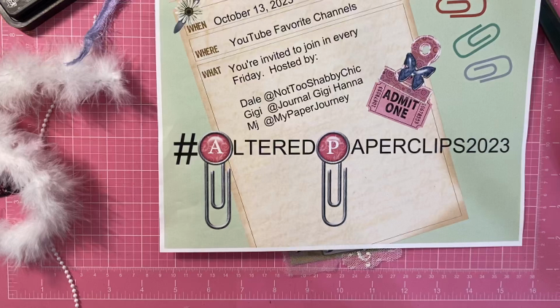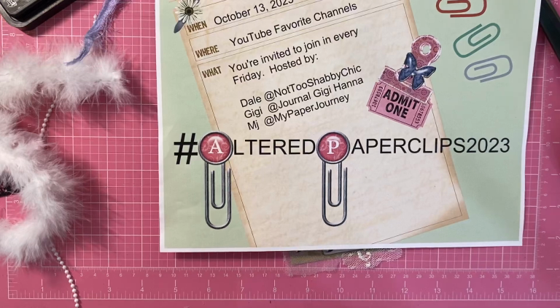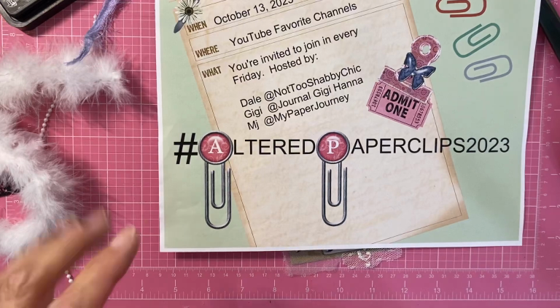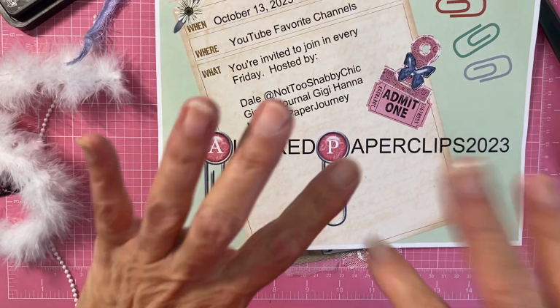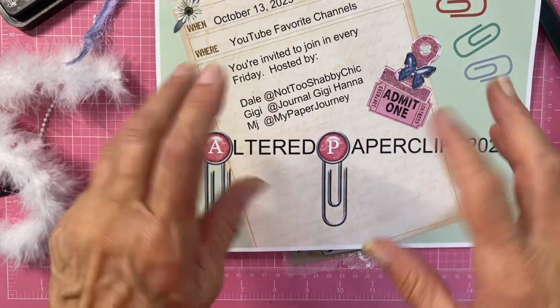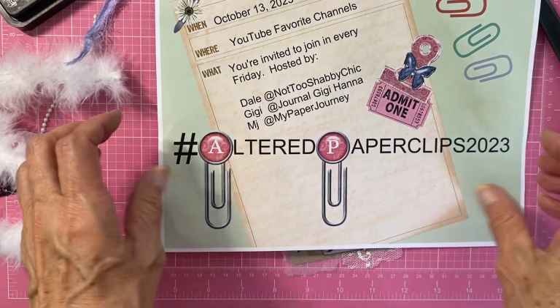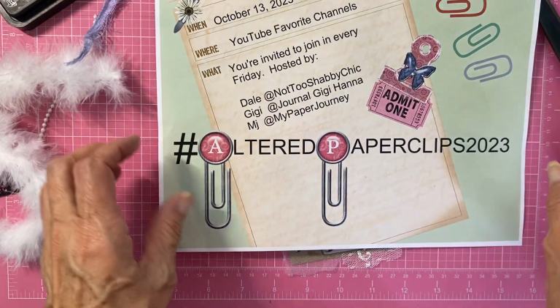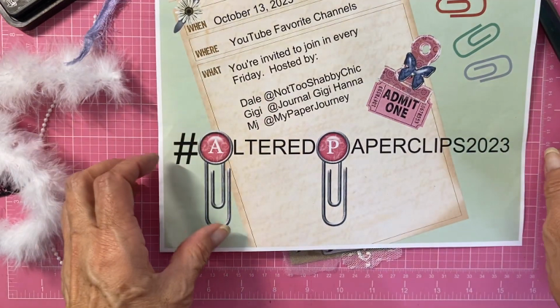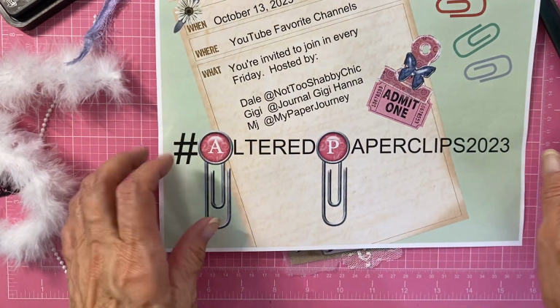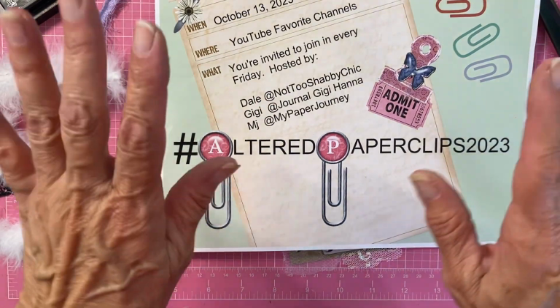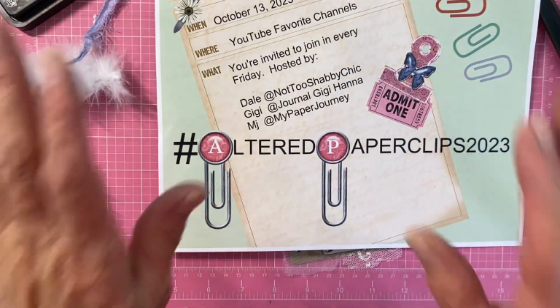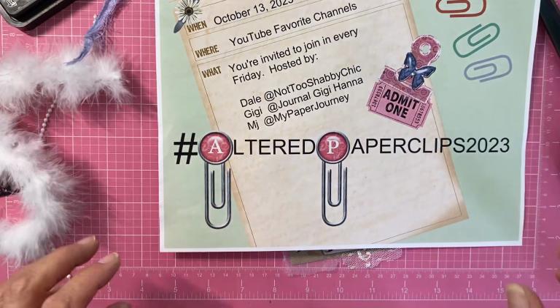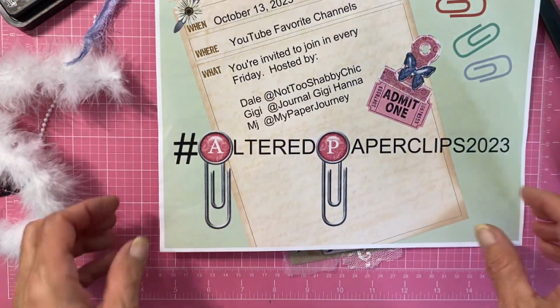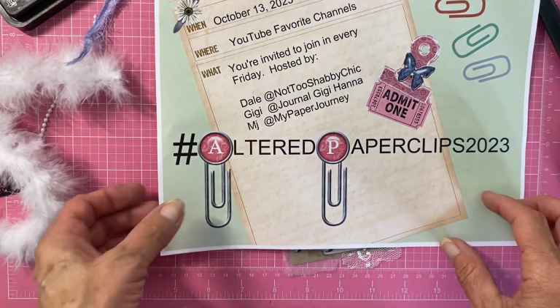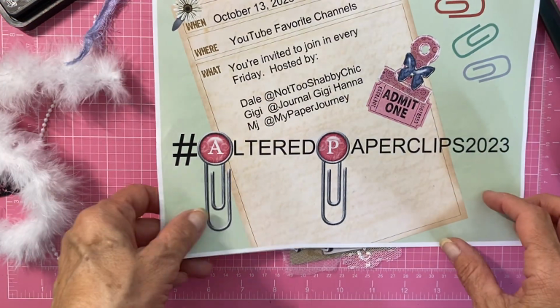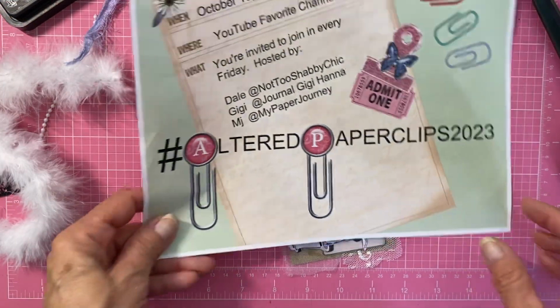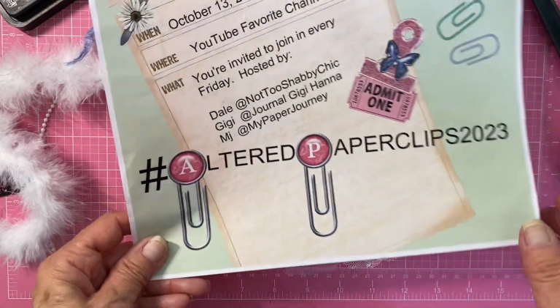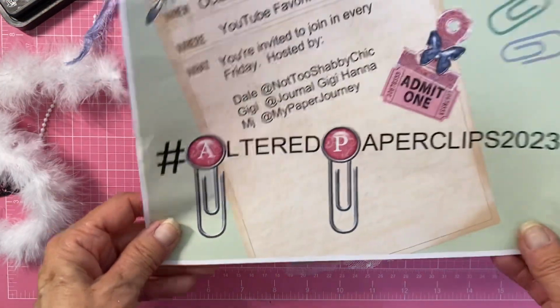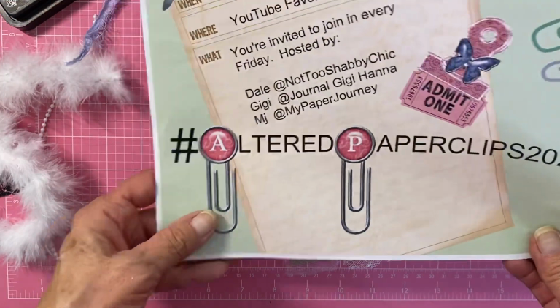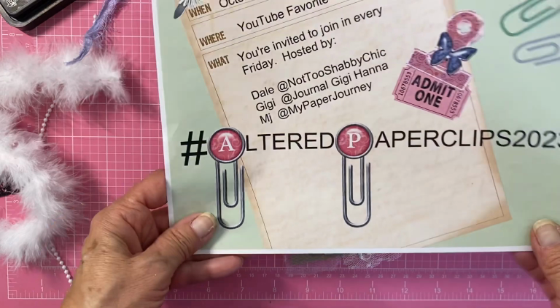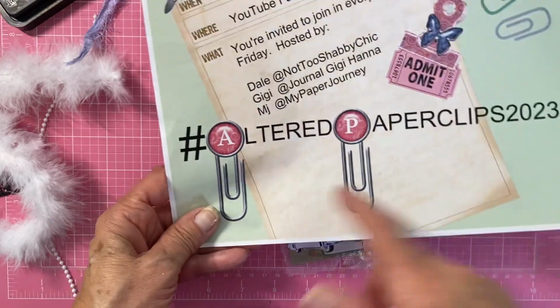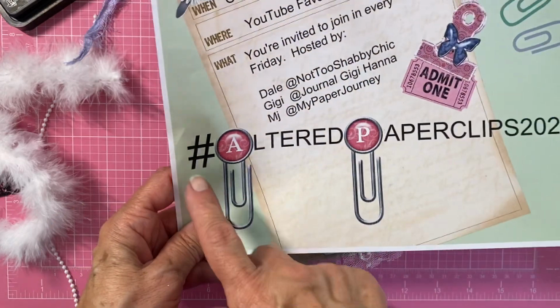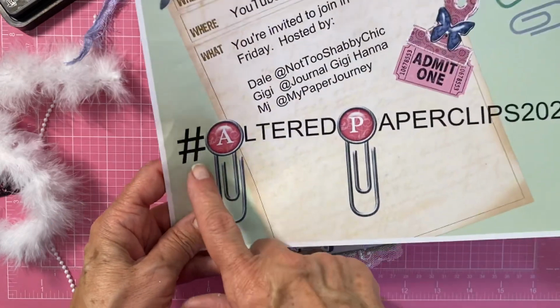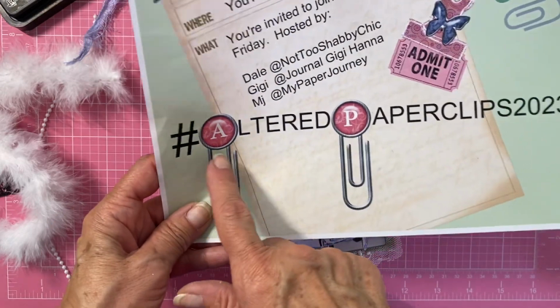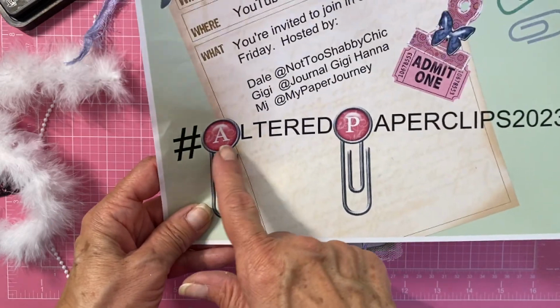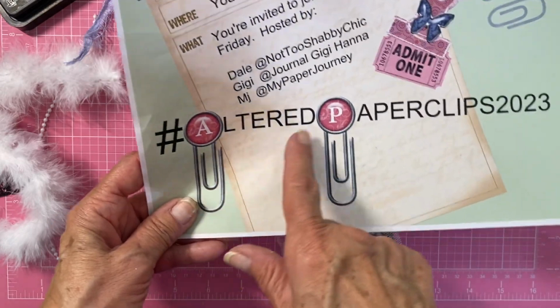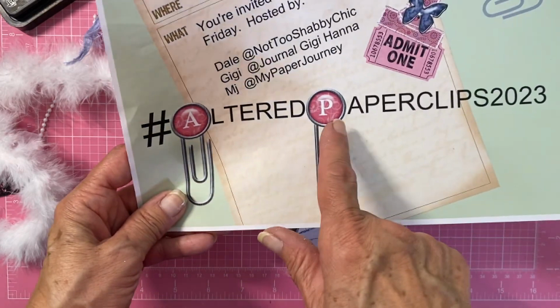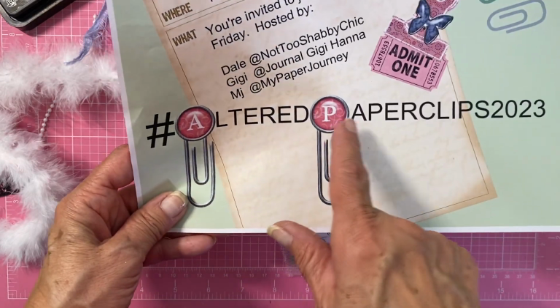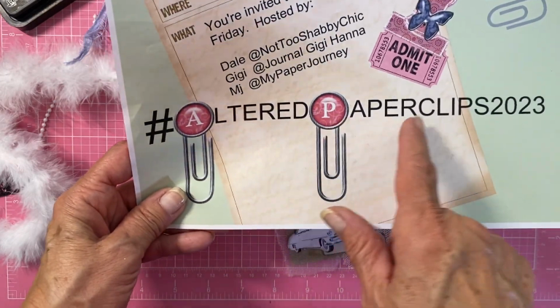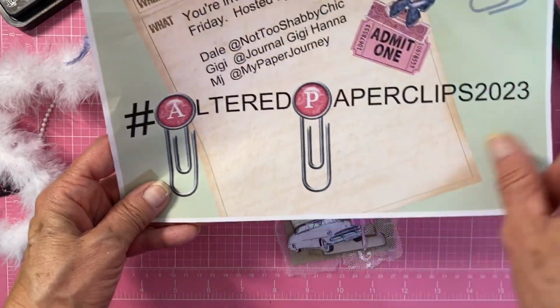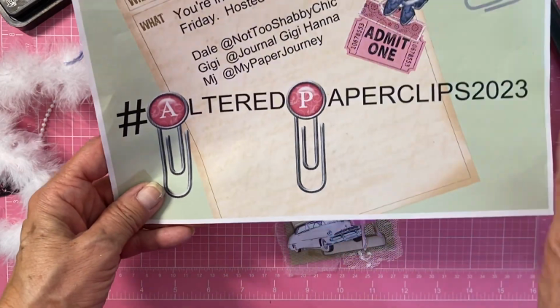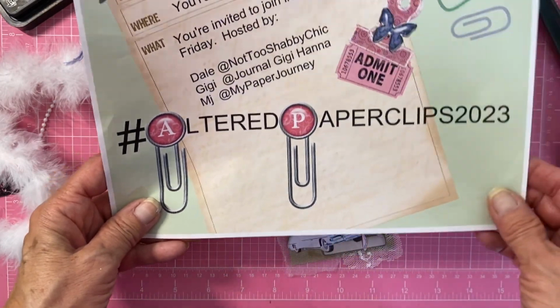Hi everyone, it's me, Gigi. Welcome back. I'm here with the Hashtag Altered Paperclips 2023.